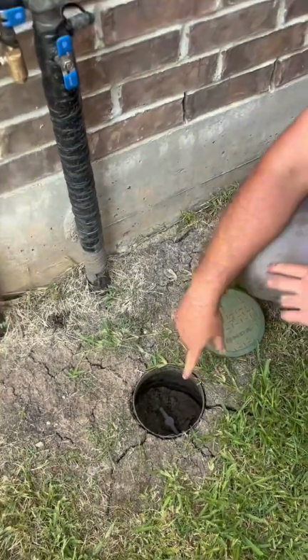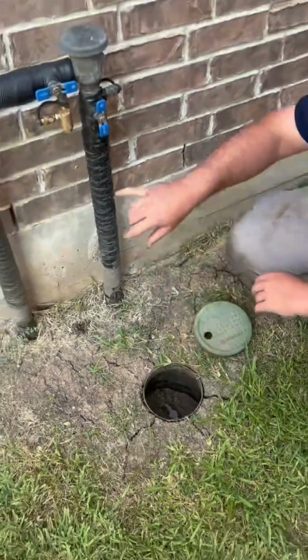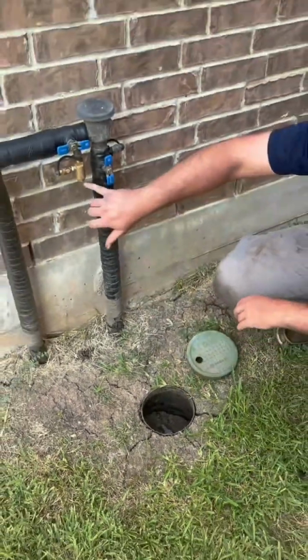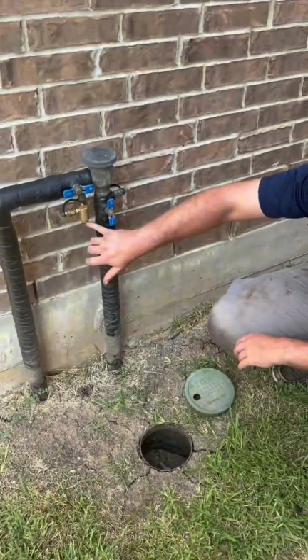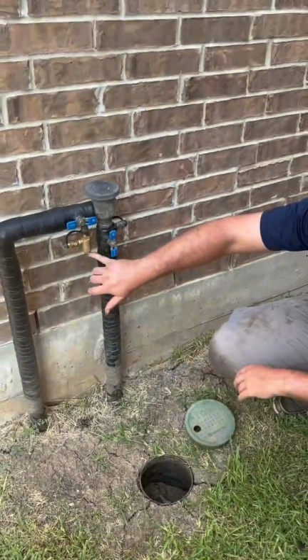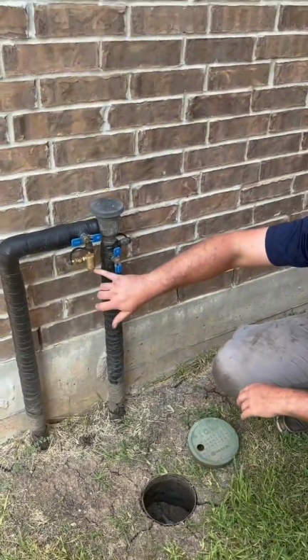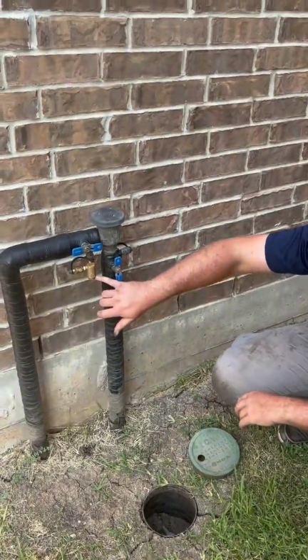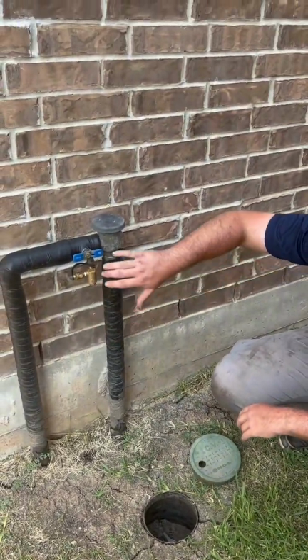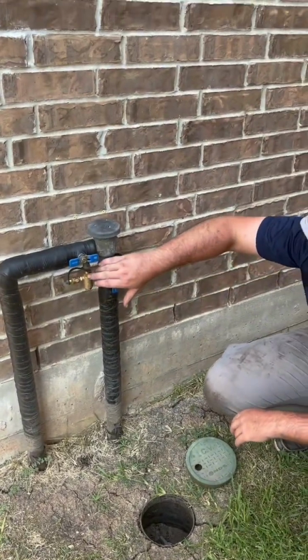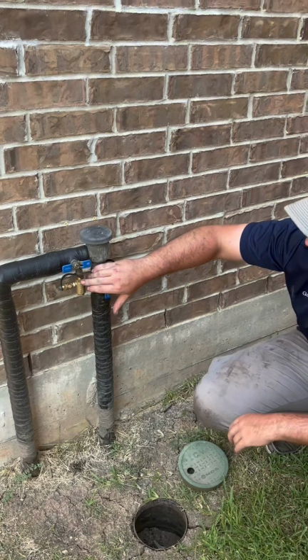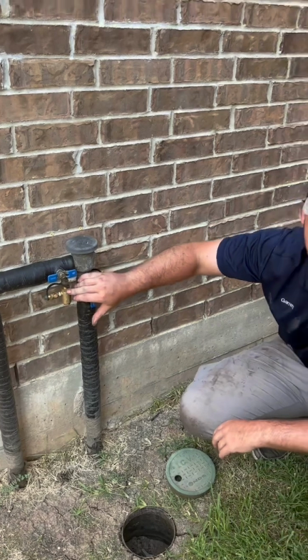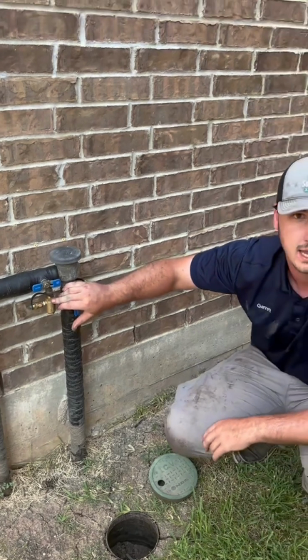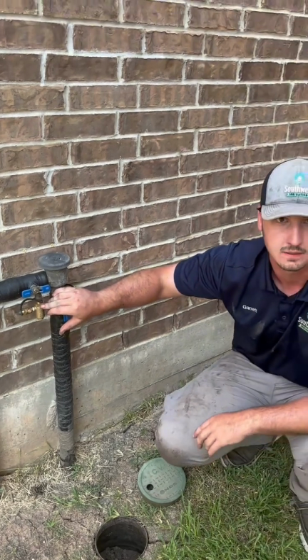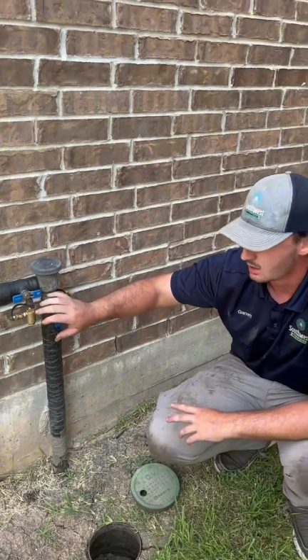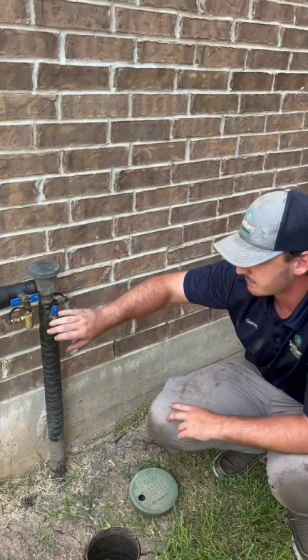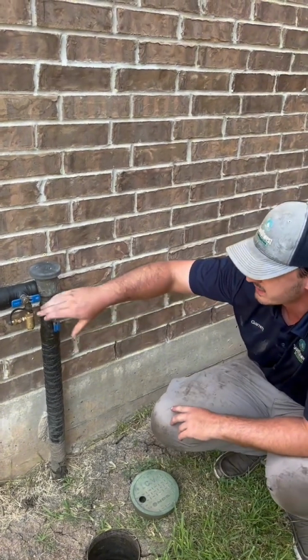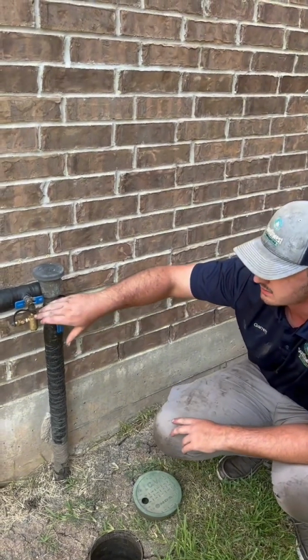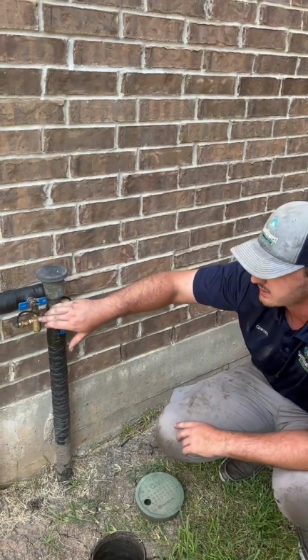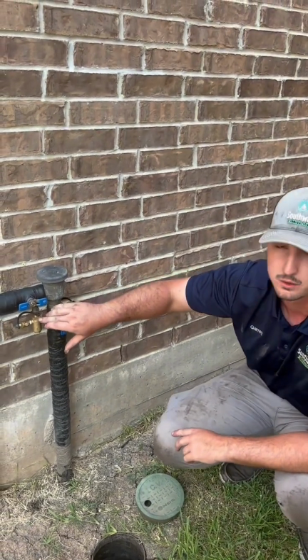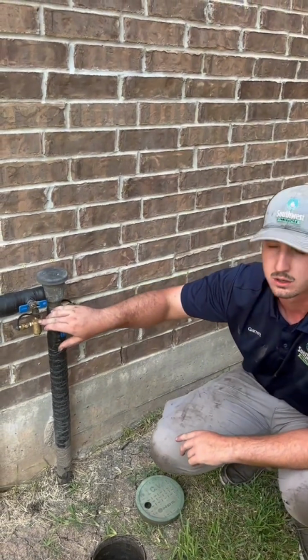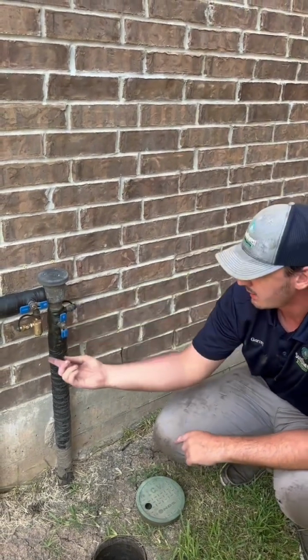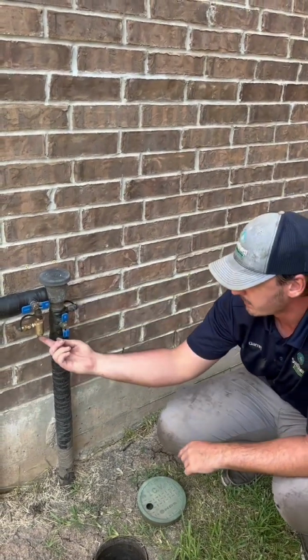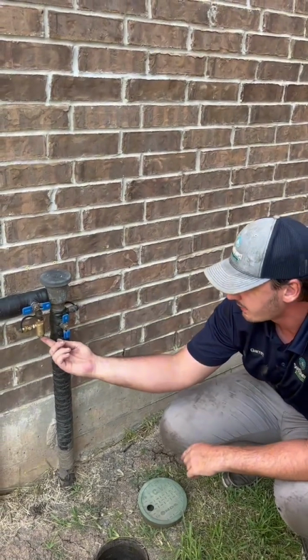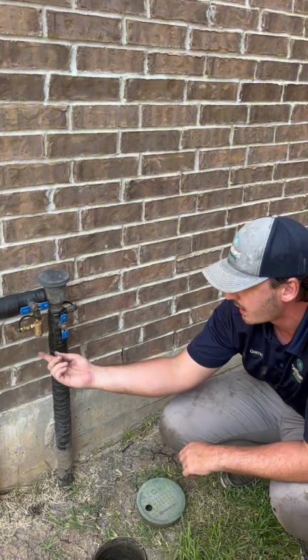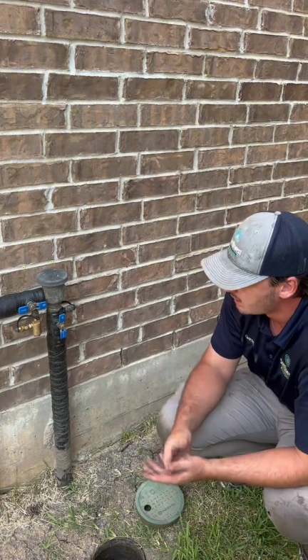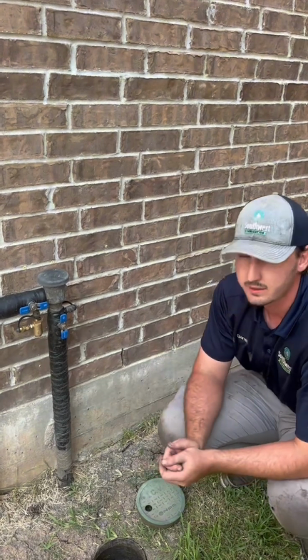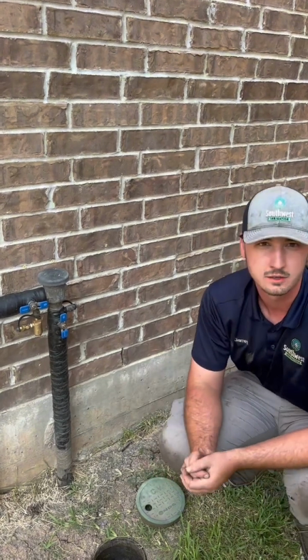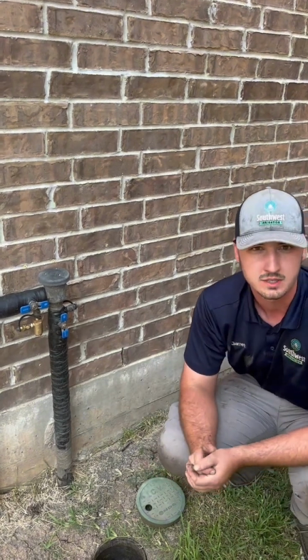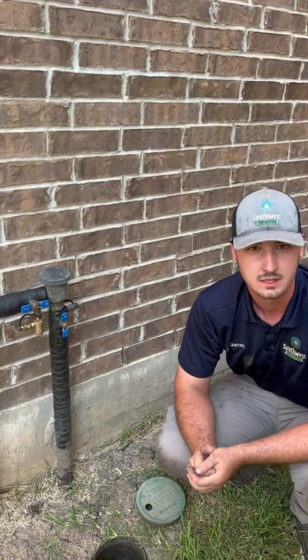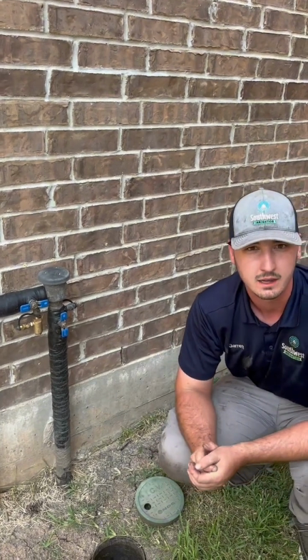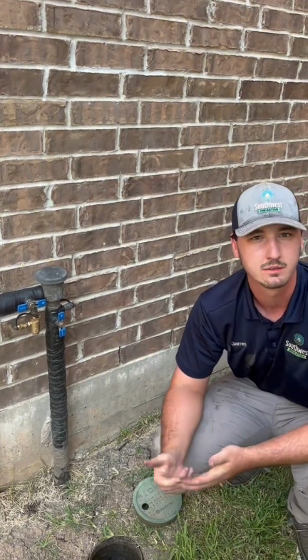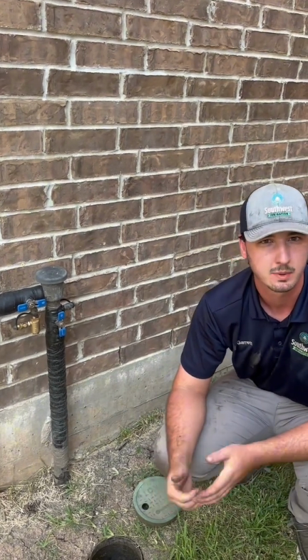It will start to drip below 34 degrees. It has a built-in thermometer gauge, so when this device gets down to 34°F, it will drip right out the bottom — just like they tell you to drip your sinks inside your house to save your pipes.